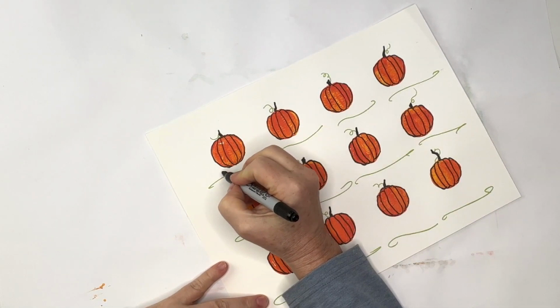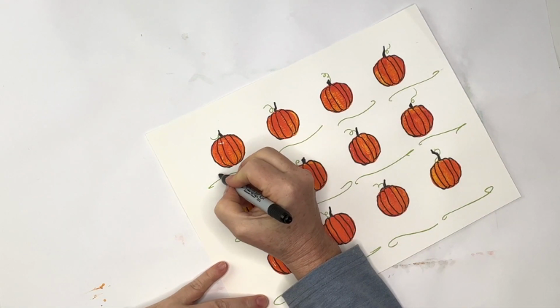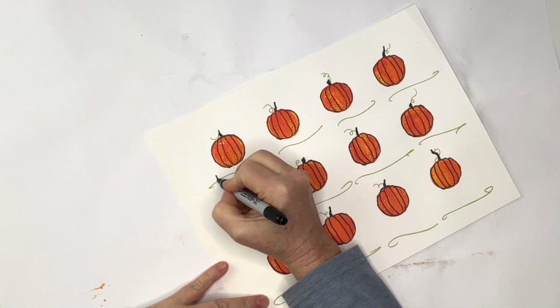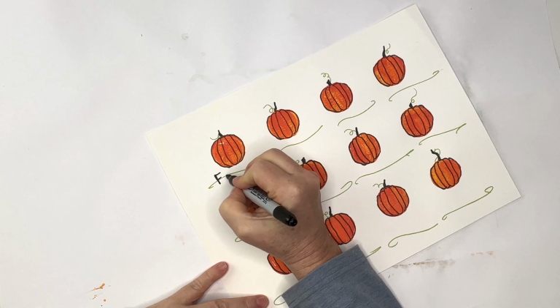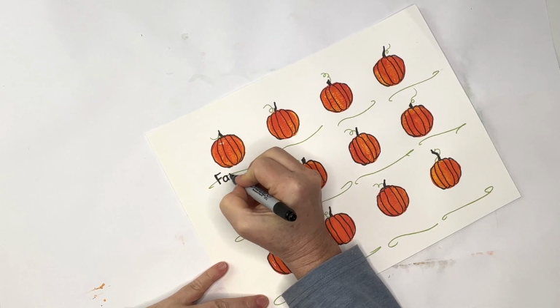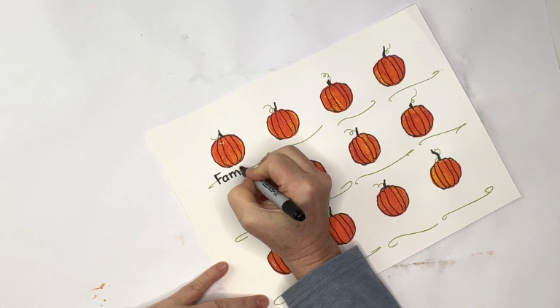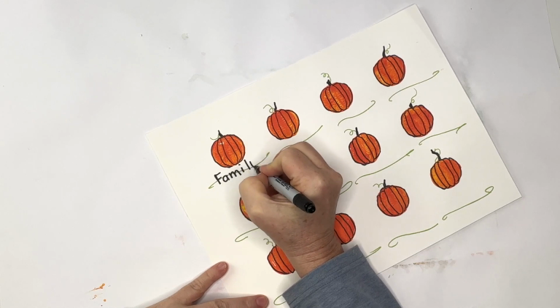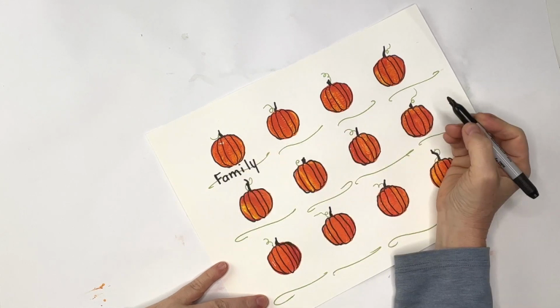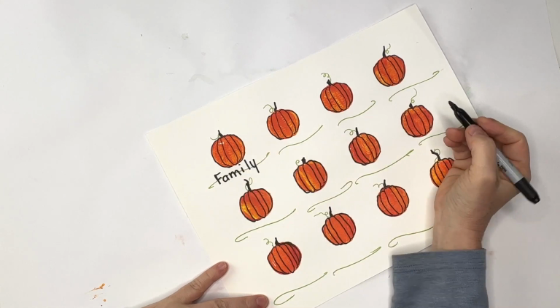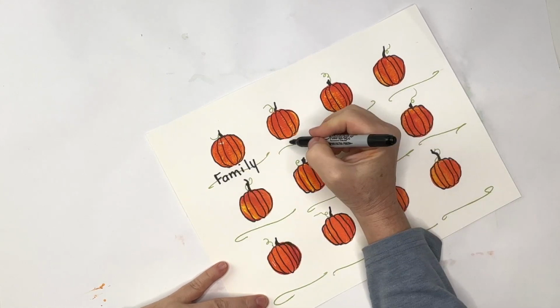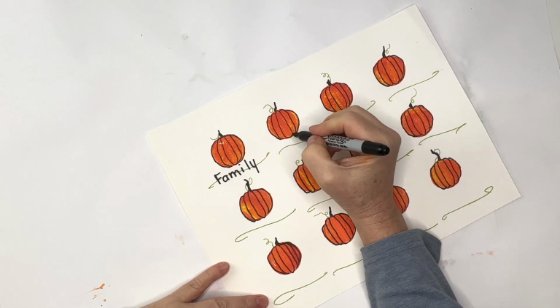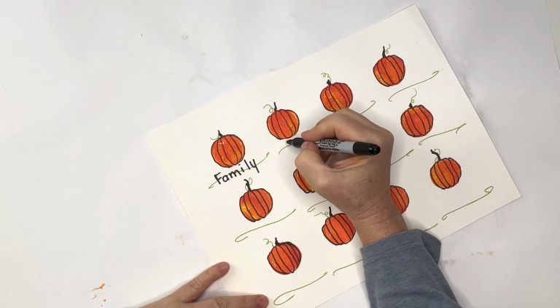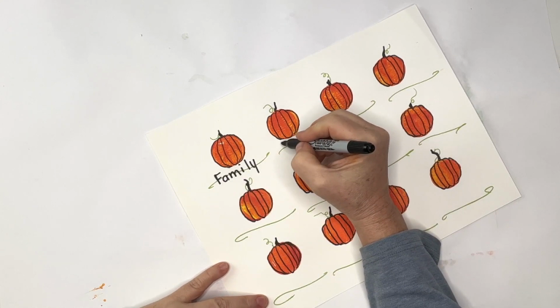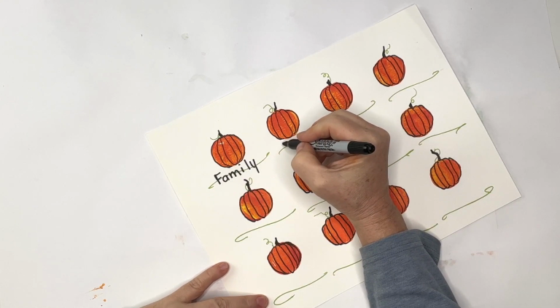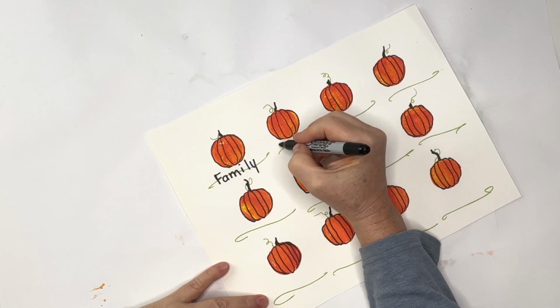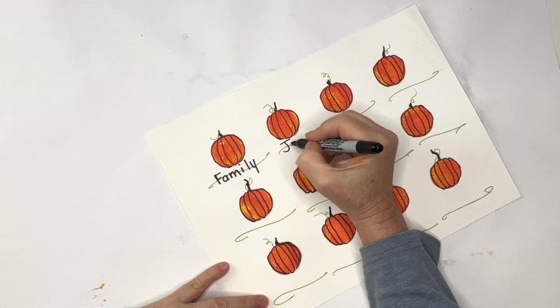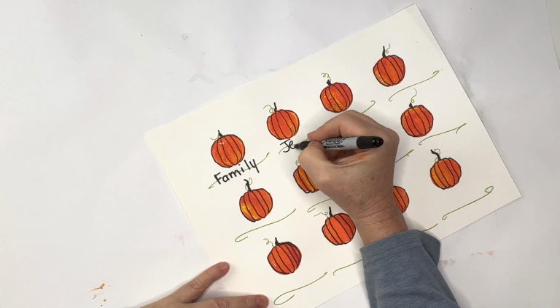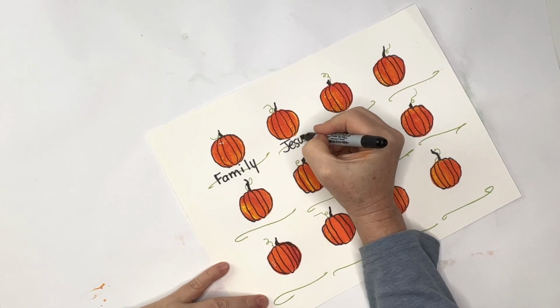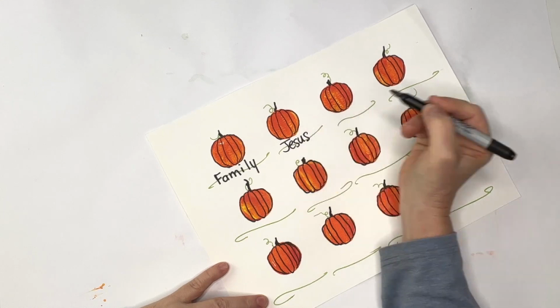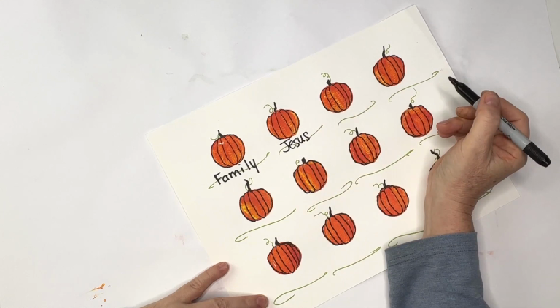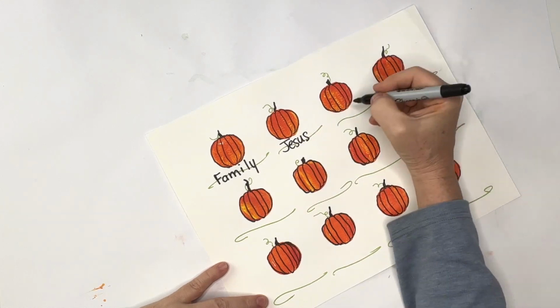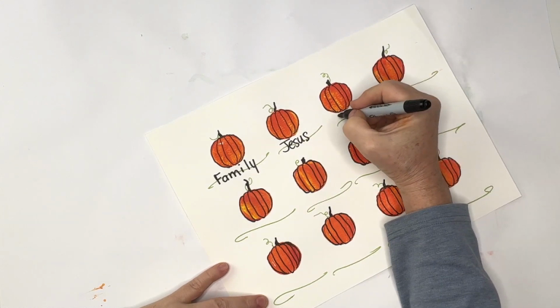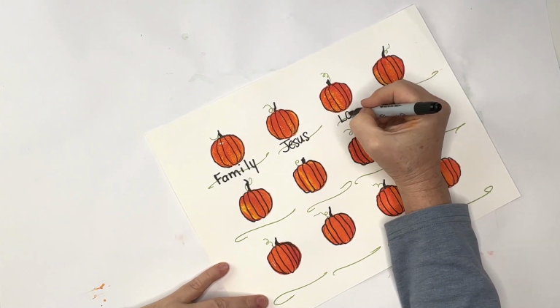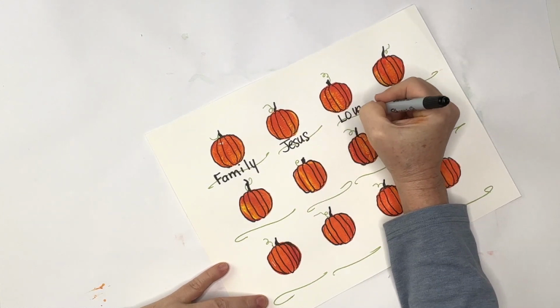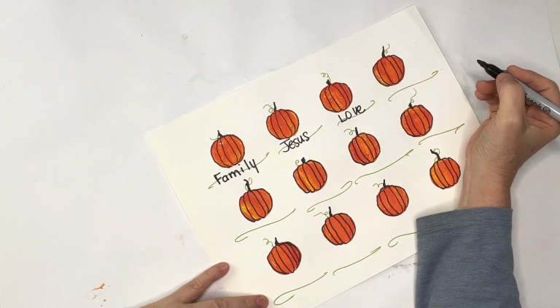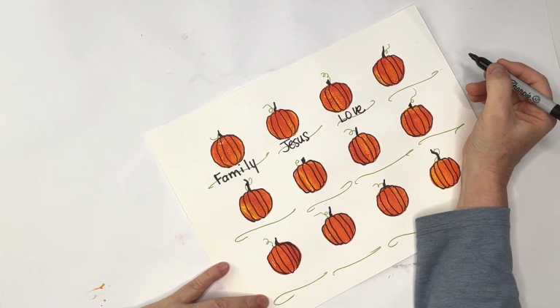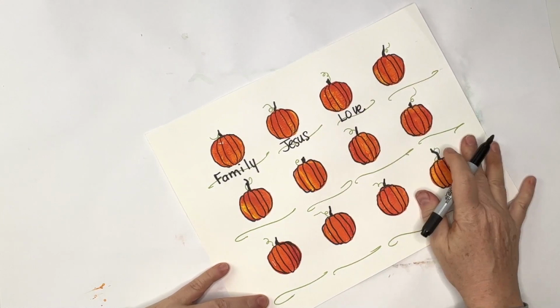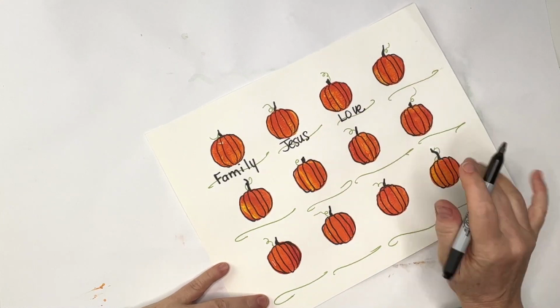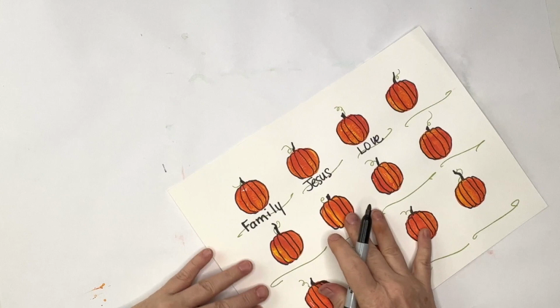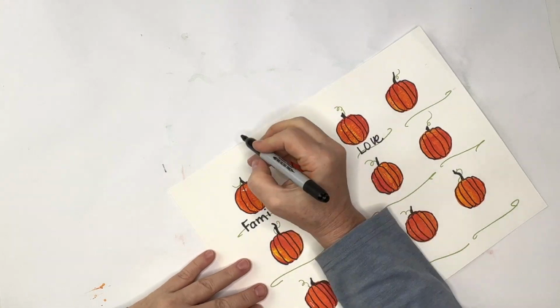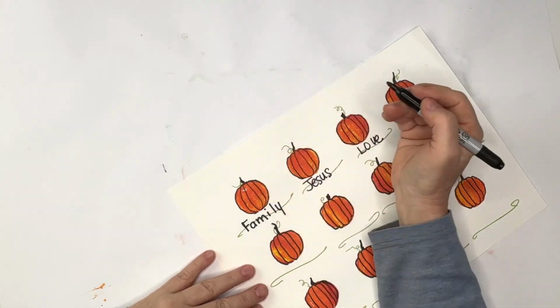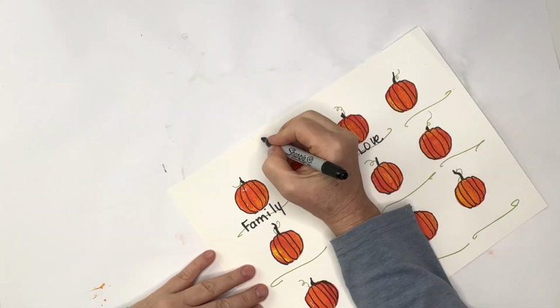We hope you enjoyed this art lesson. Hit that subscribe button so that you'll know when we add more to our fall playlist. But most importantly, that you forget not the Lord during the Thanksgiving season and every day.